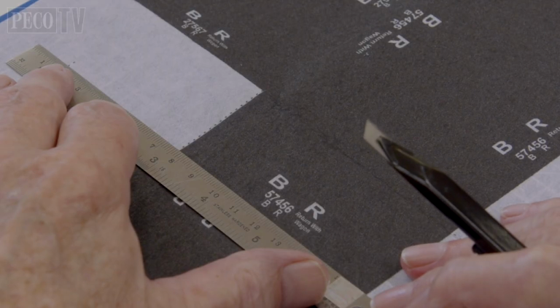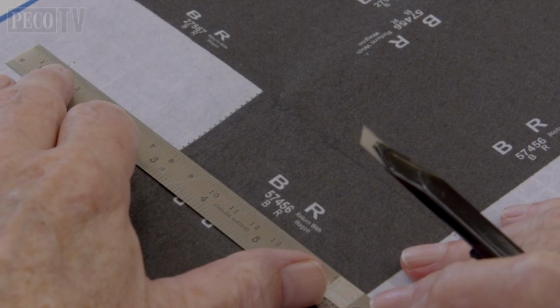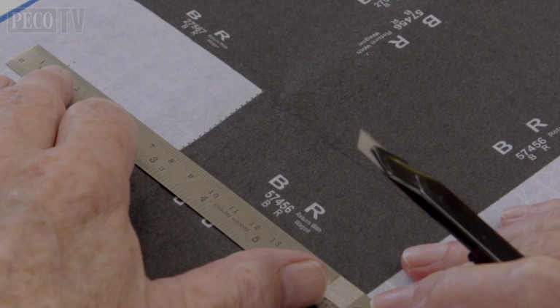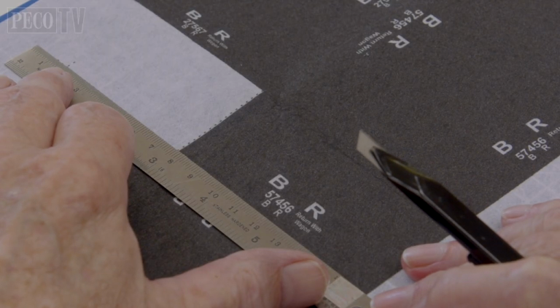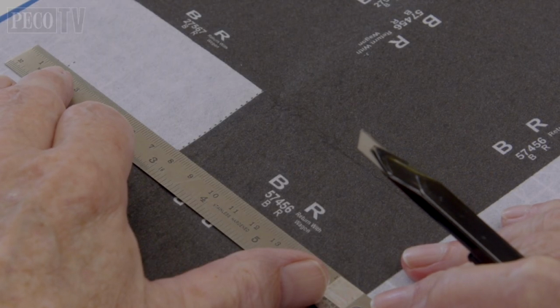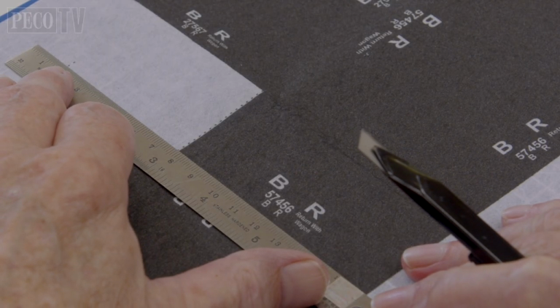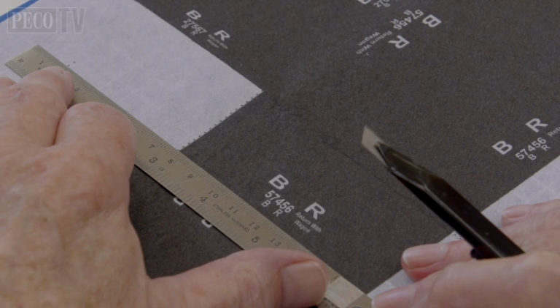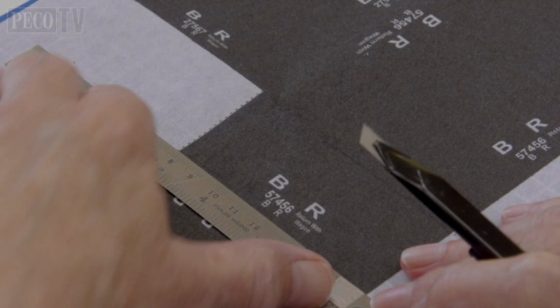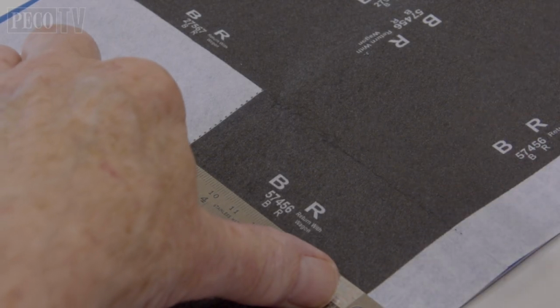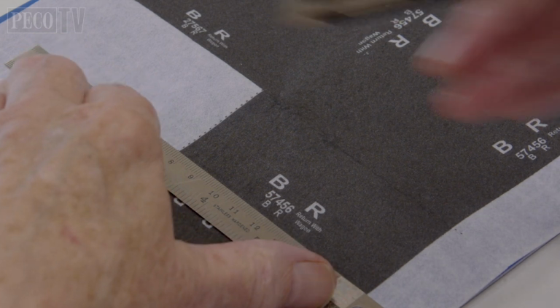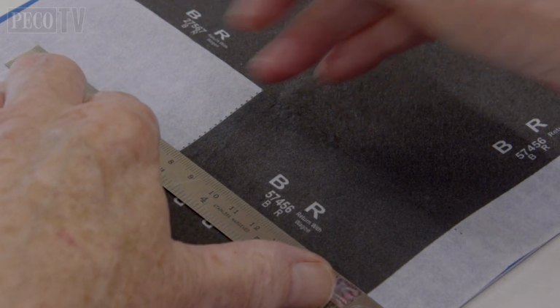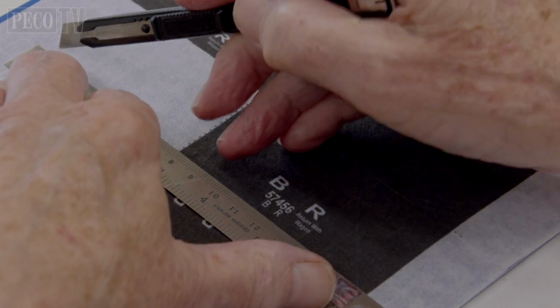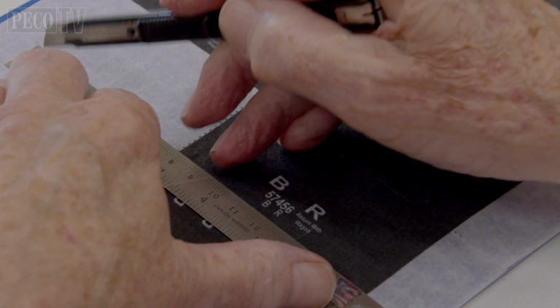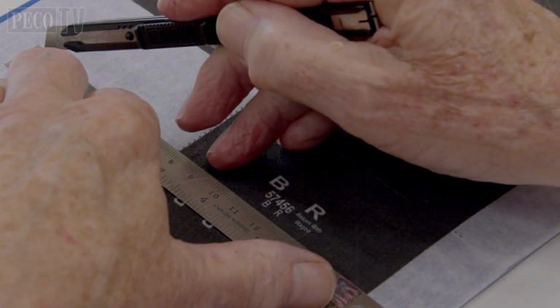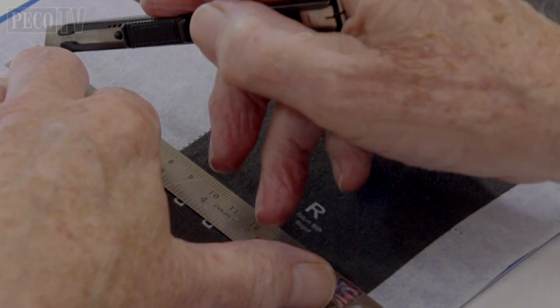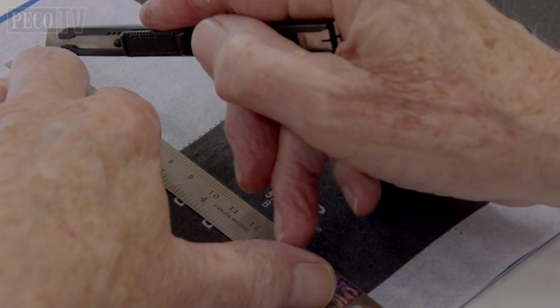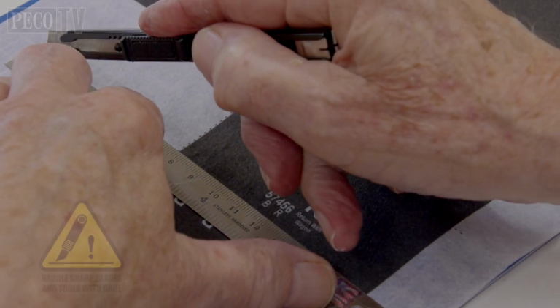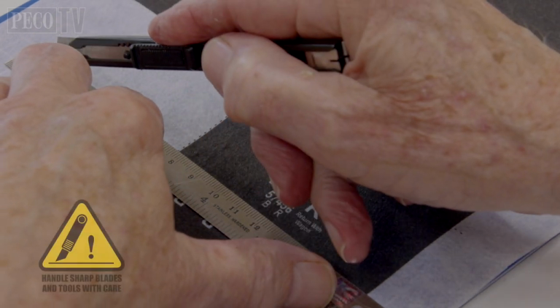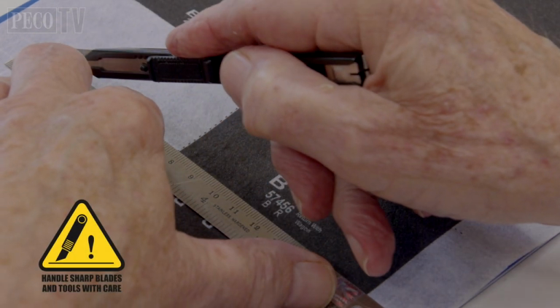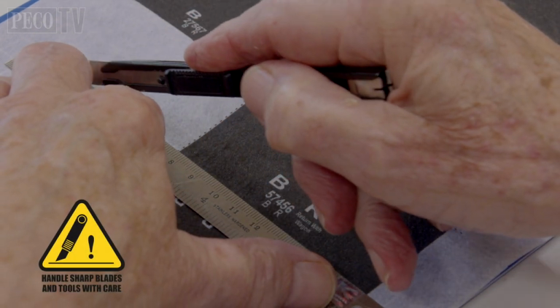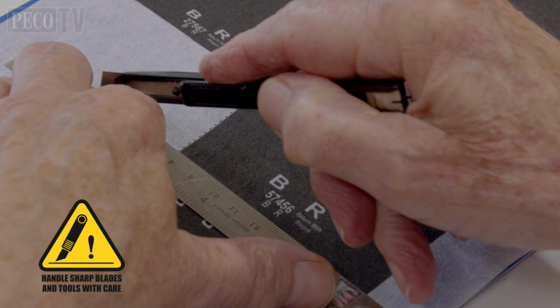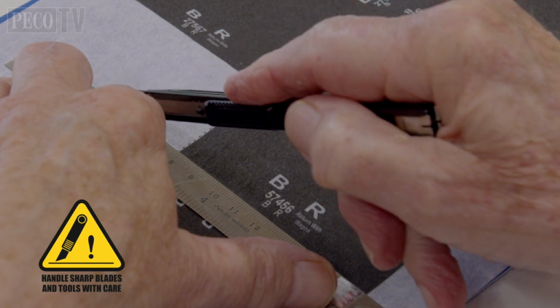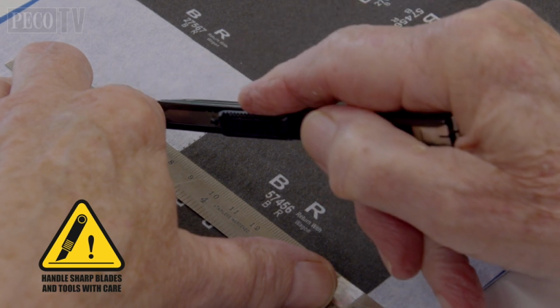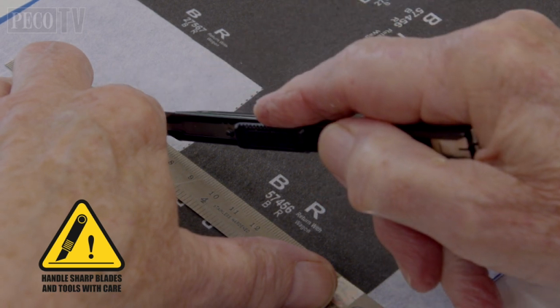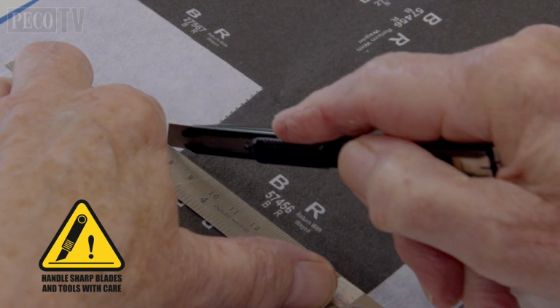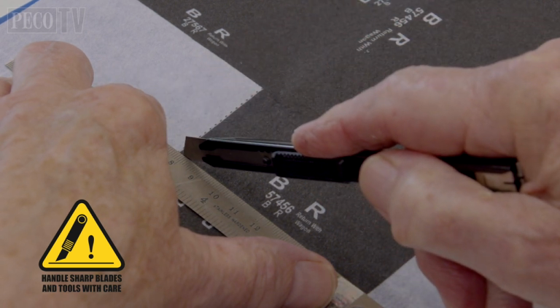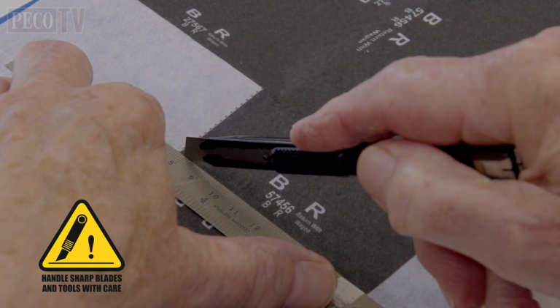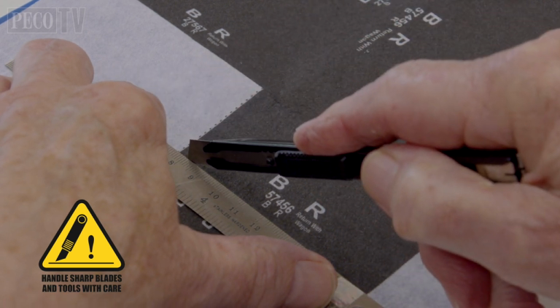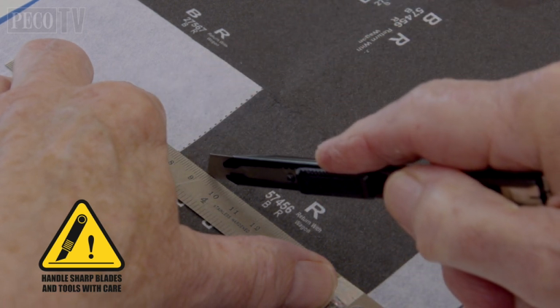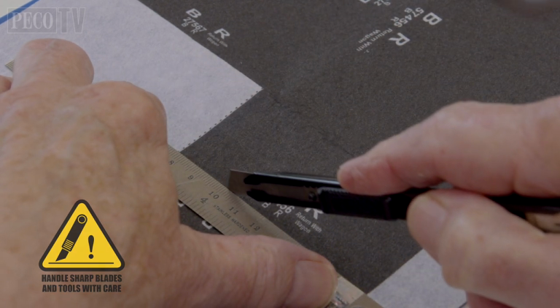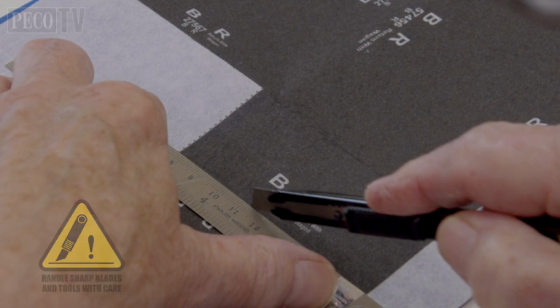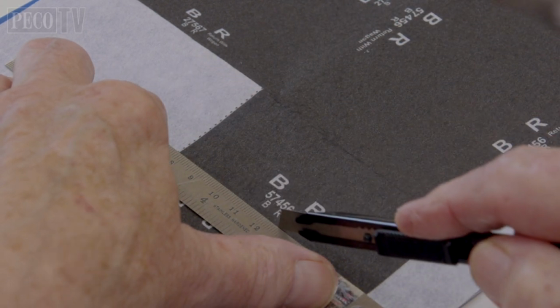Start off by removing the selected size tarpaulings from the sheet in your kit using a craft knife and a ruler, taking care not to damage or tear the other tarpaulings in the kit as they are all printed very close together.